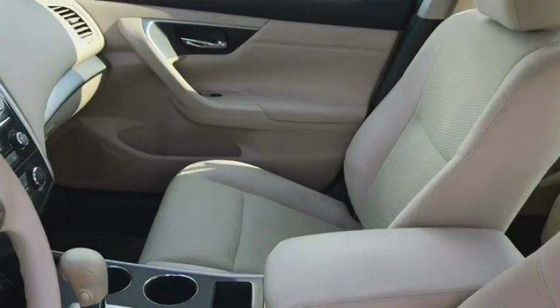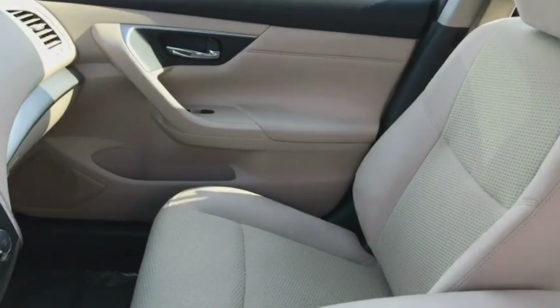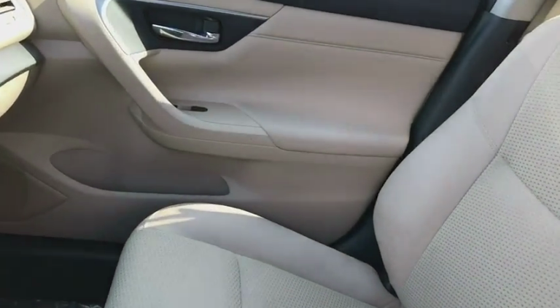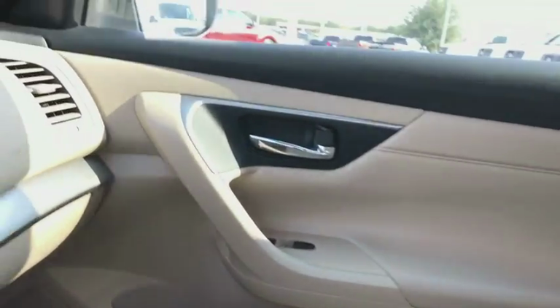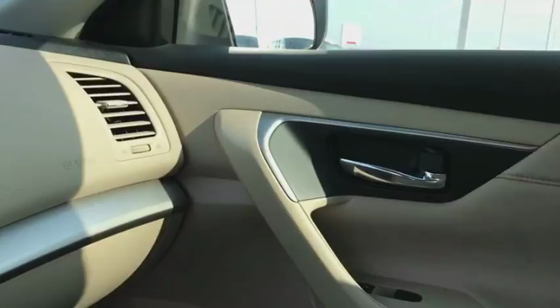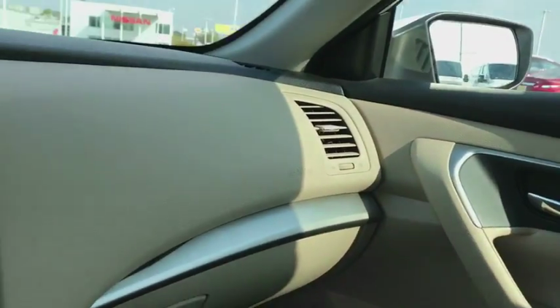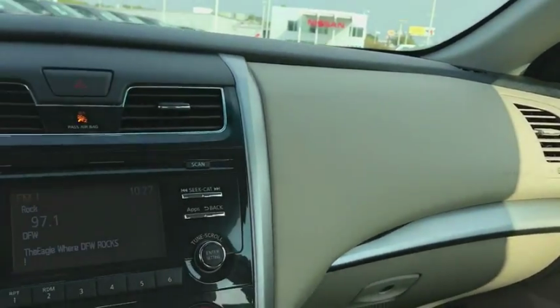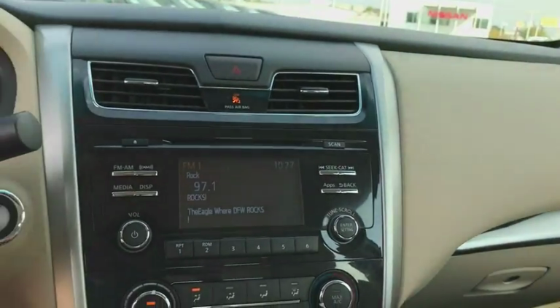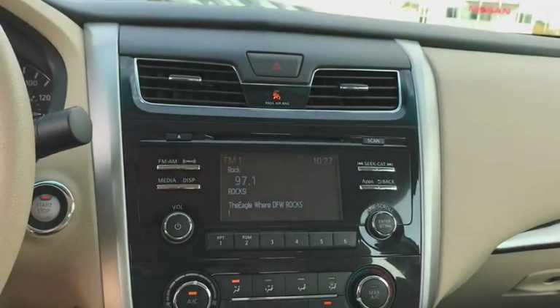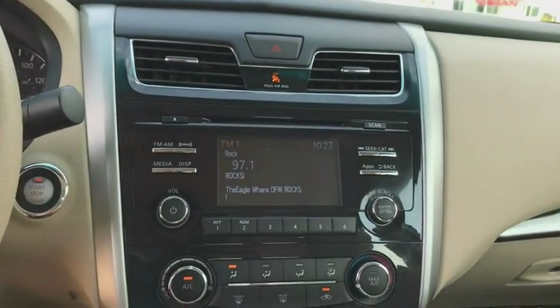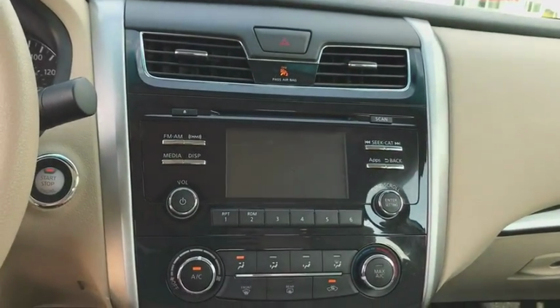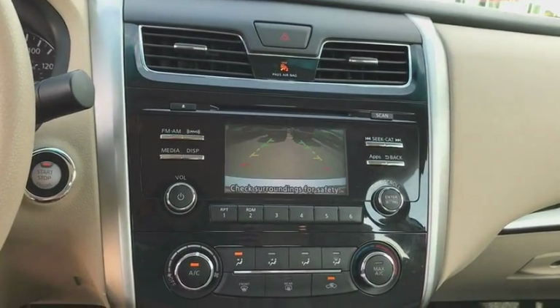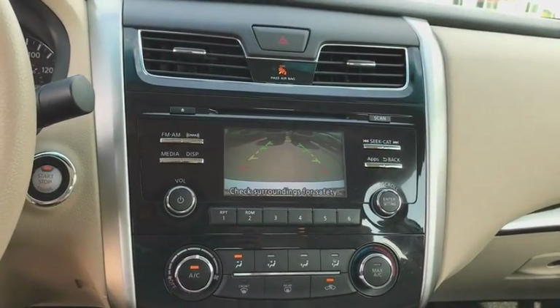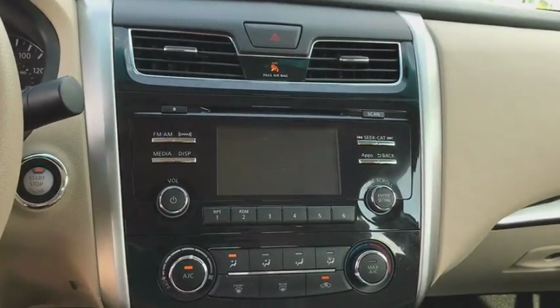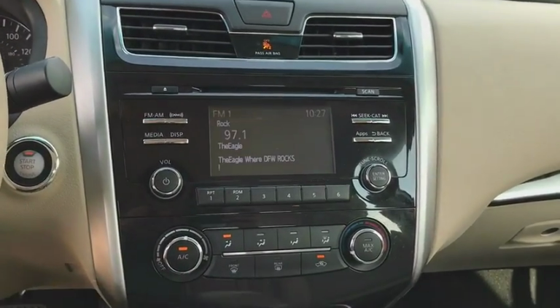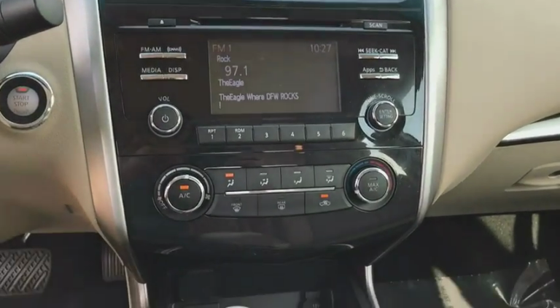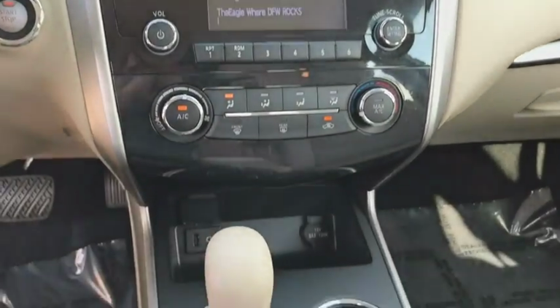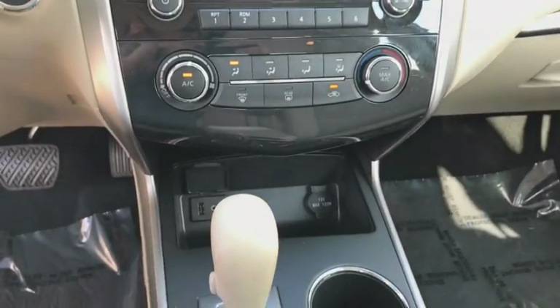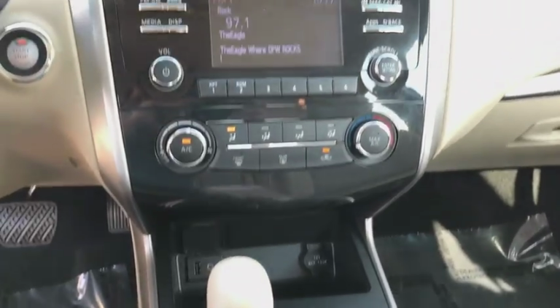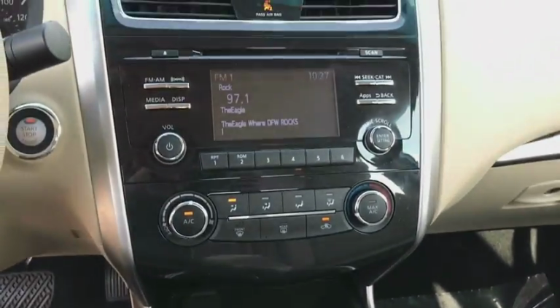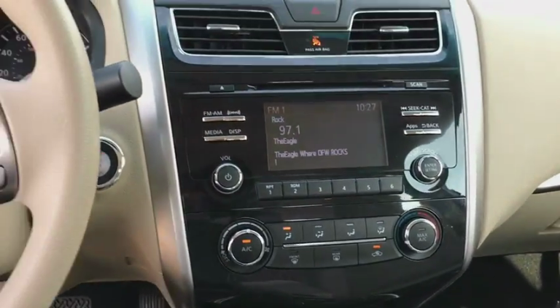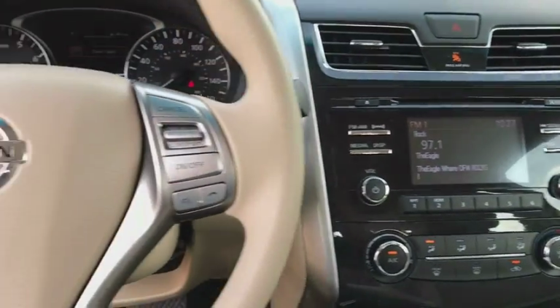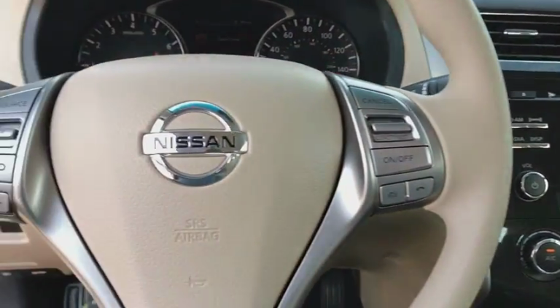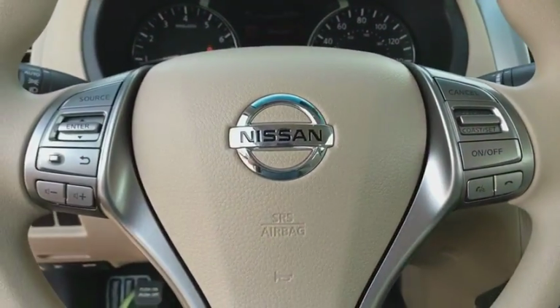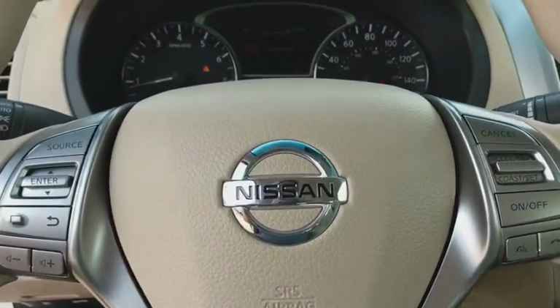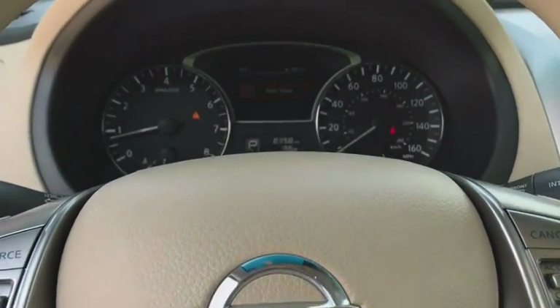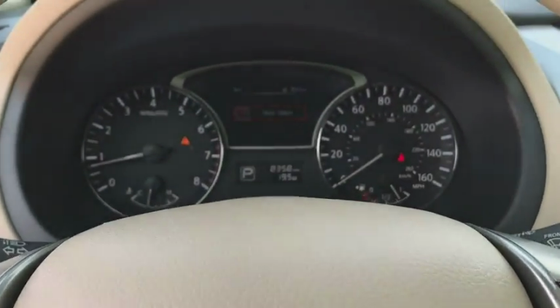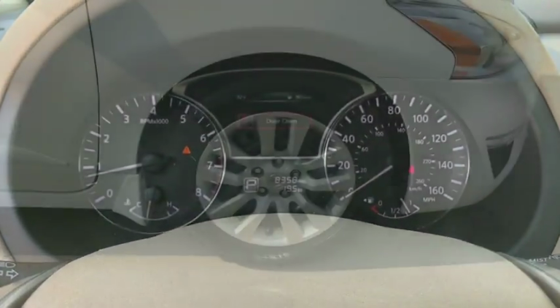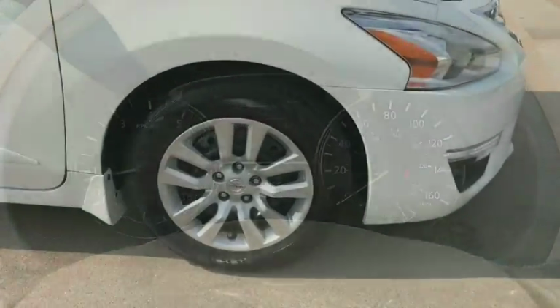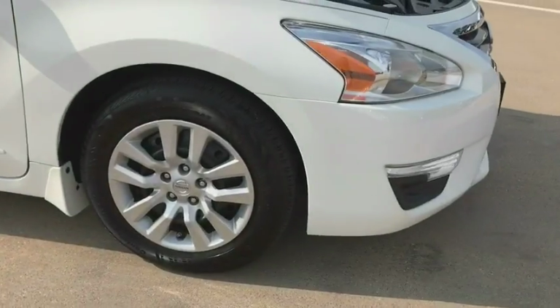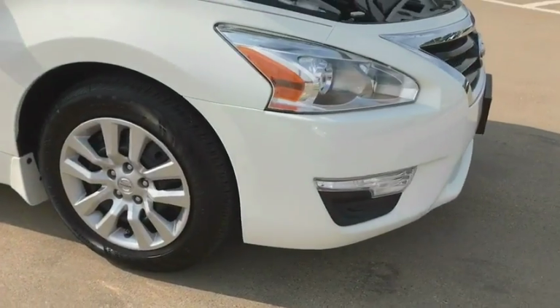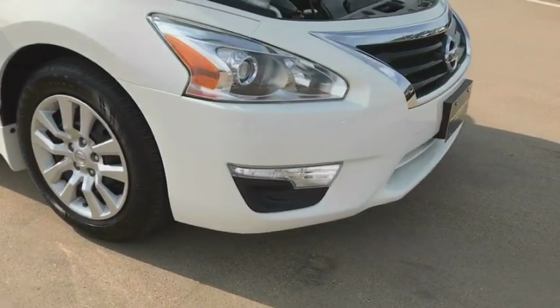AM FM stereo radio, rear defrost, power windows, trip computer, passenger airbag, security system, power door locks. This vehicle is Carfax certified one owner and qualifies for the Carfax buyback guarantee.